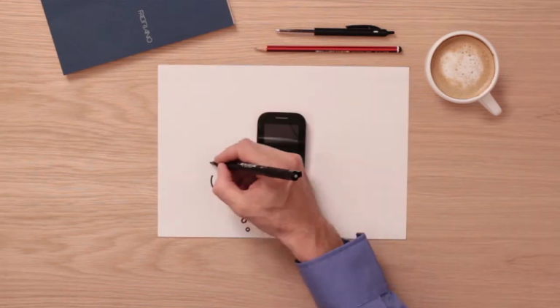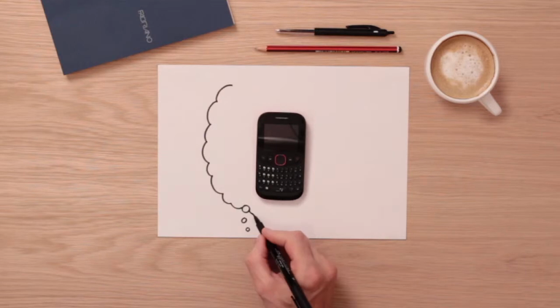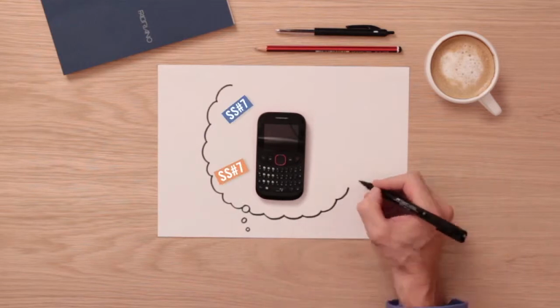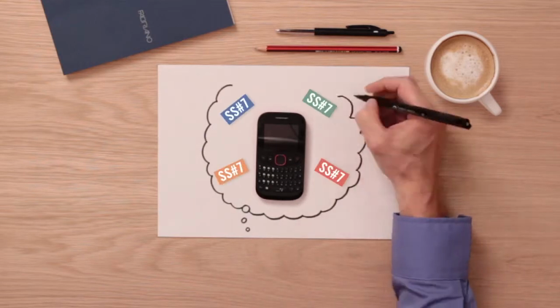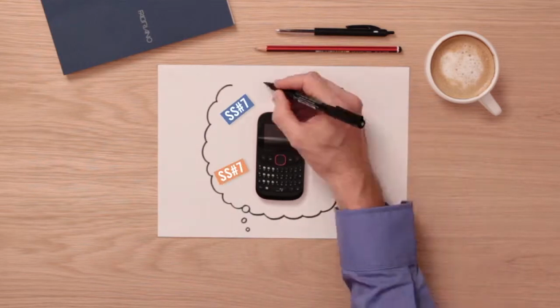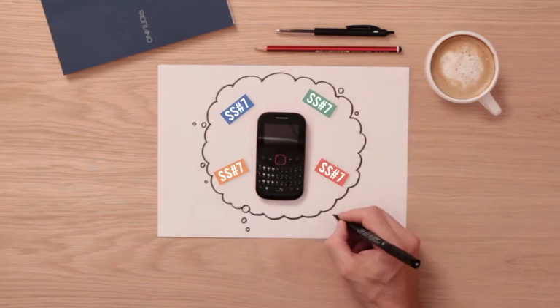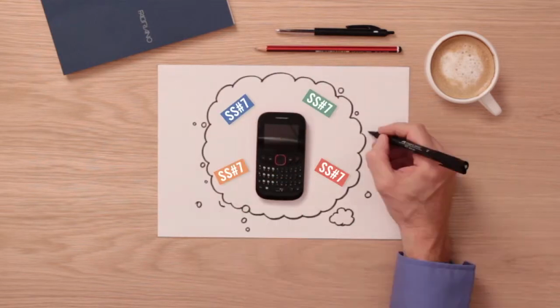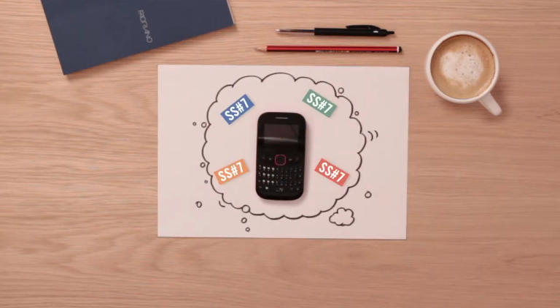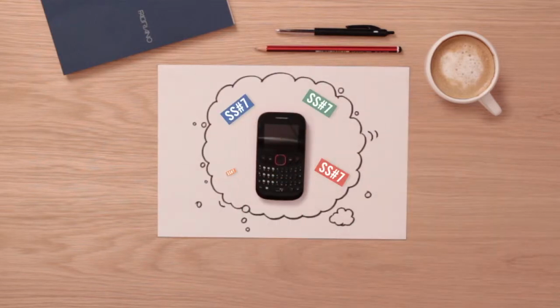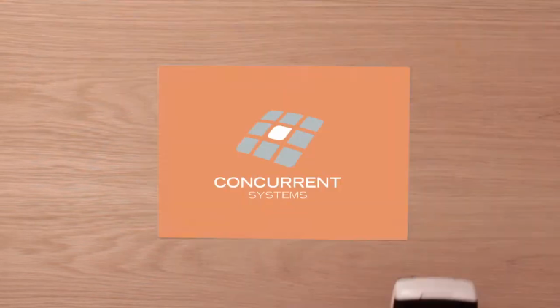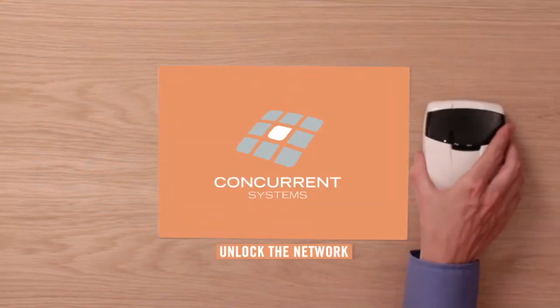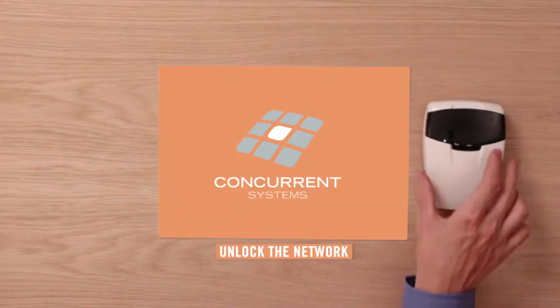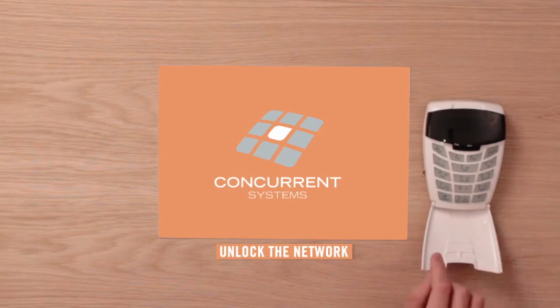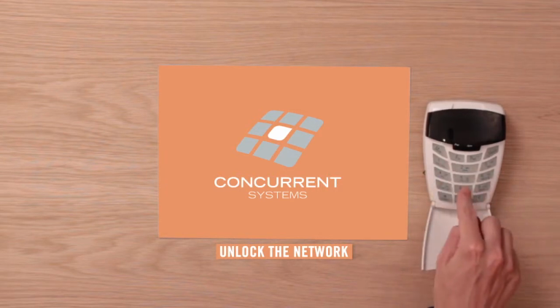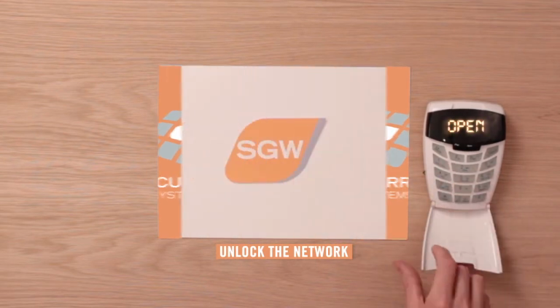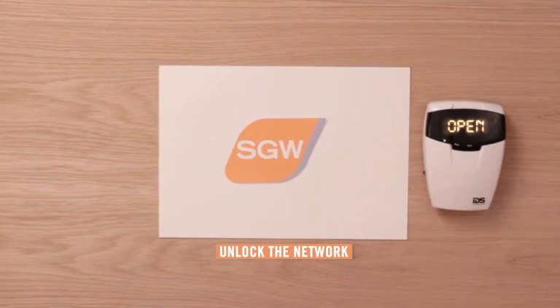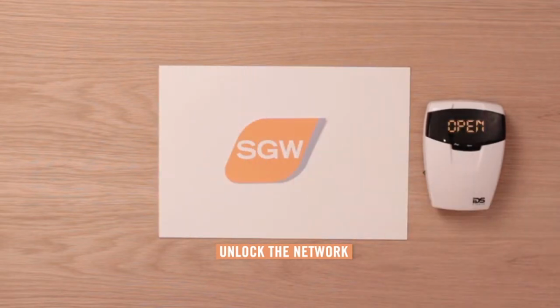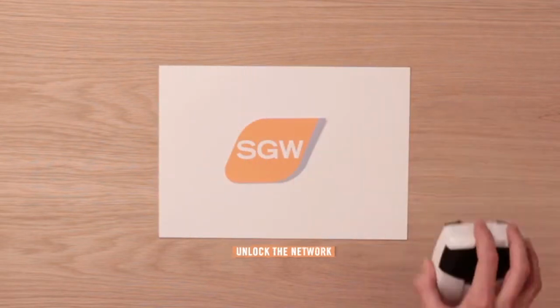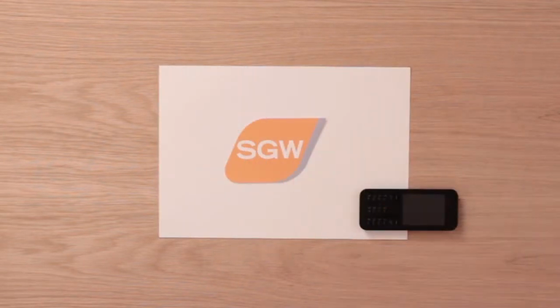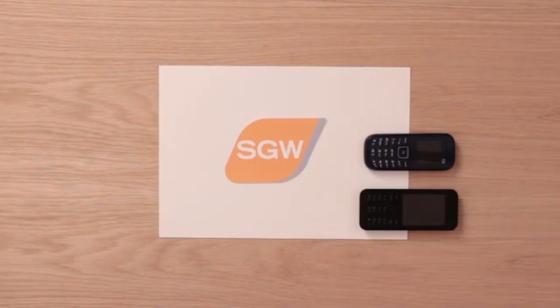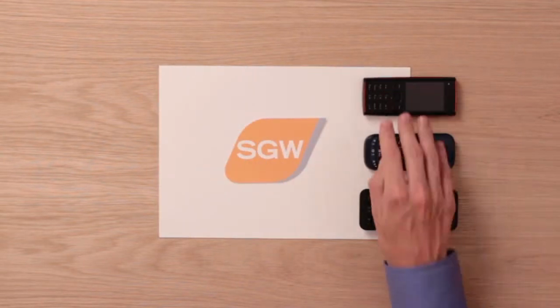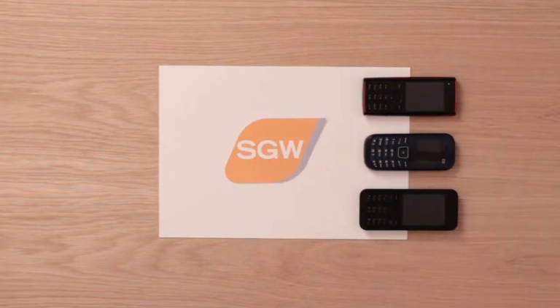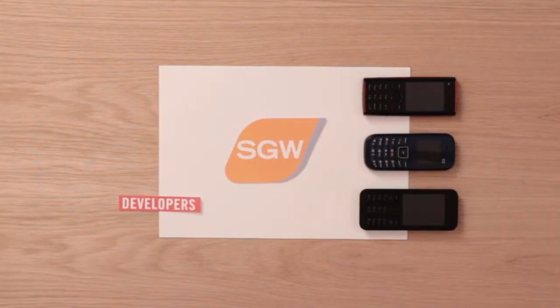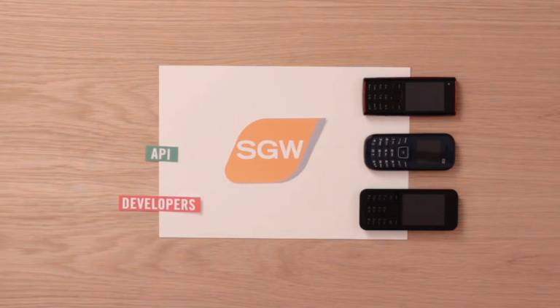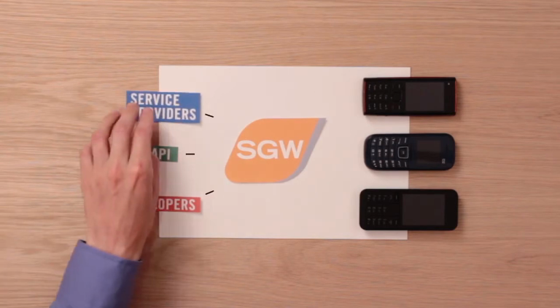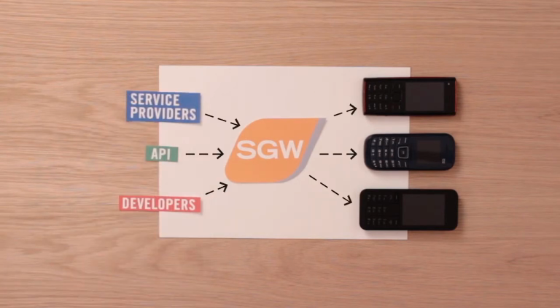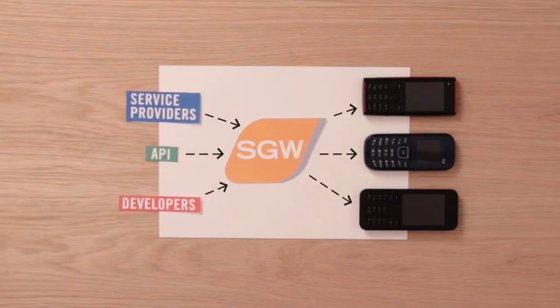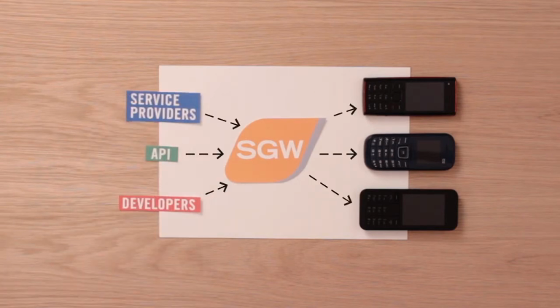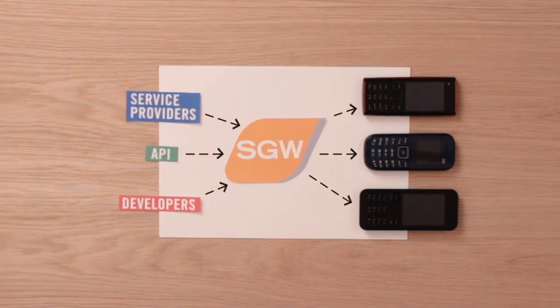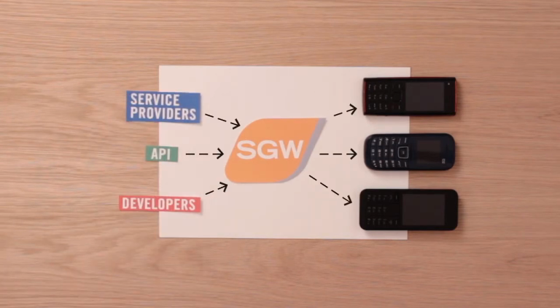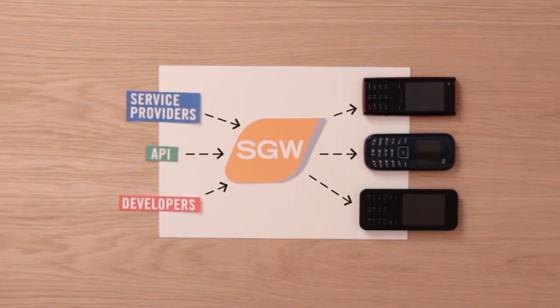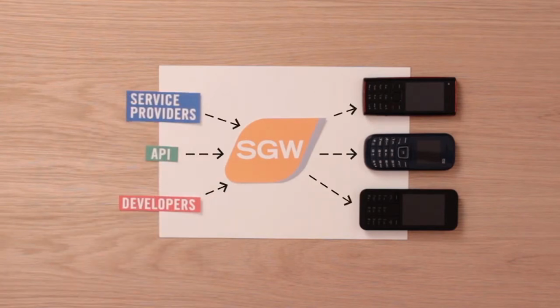What if you could use your SS7 network in ways you've never even imagined? Introducing Signaling Gateway from Concurrent Systems — a totally secure way for networks and third-party developers to launch new solutions to any subscriber.